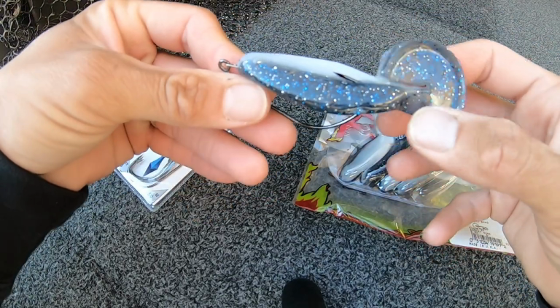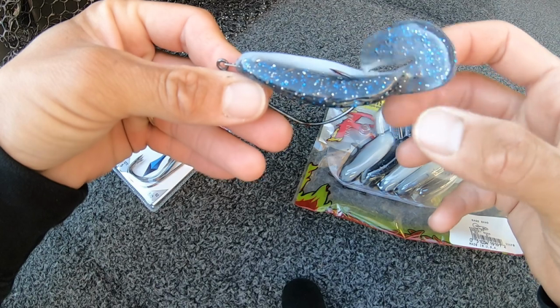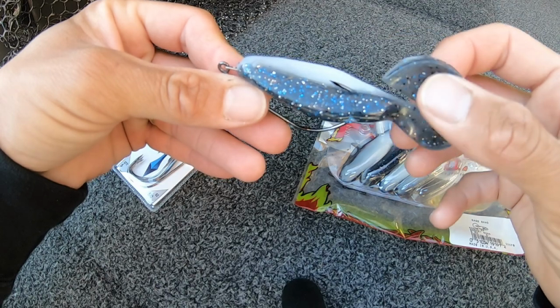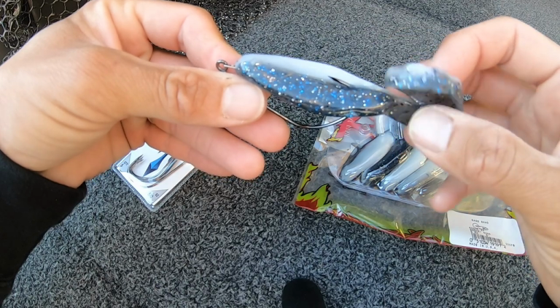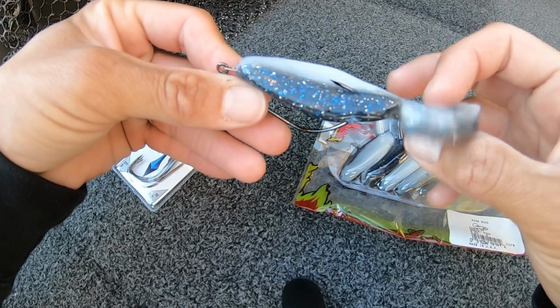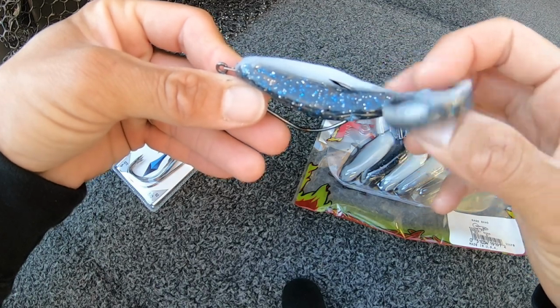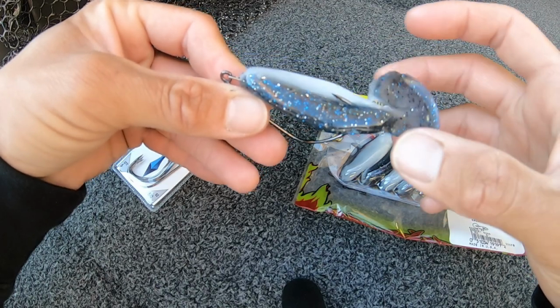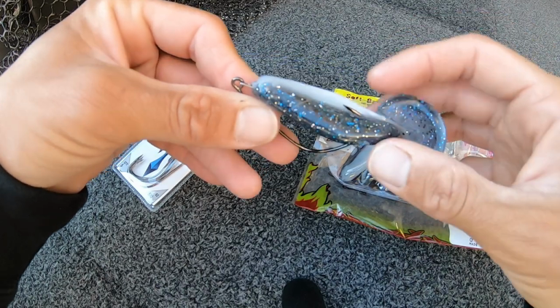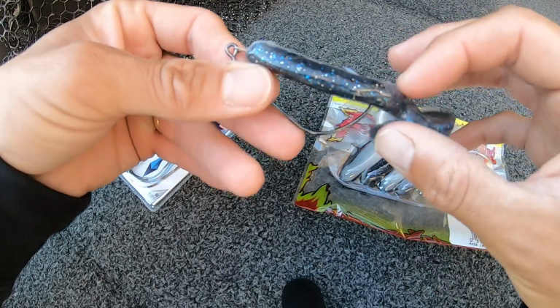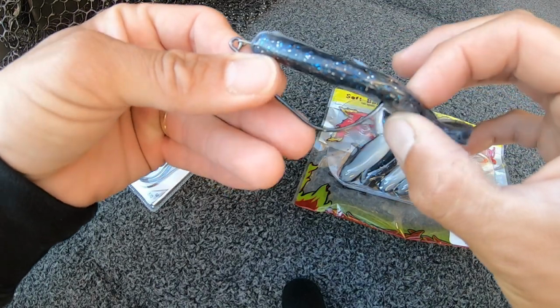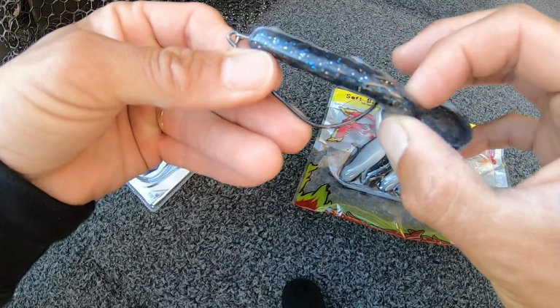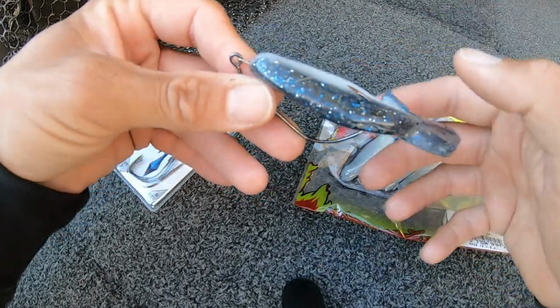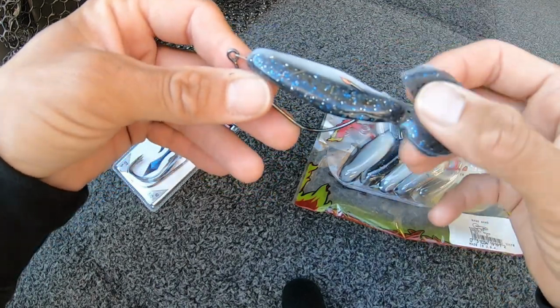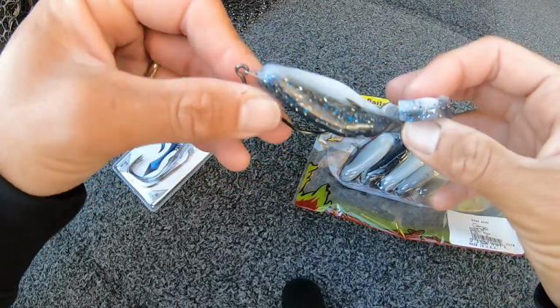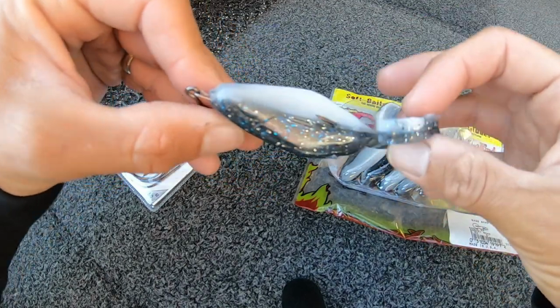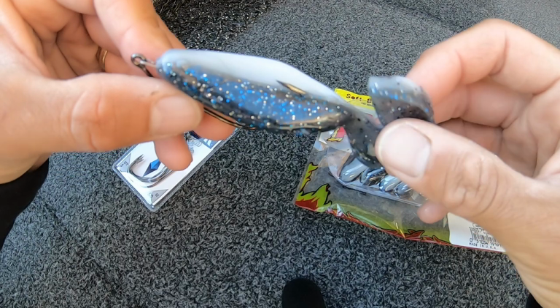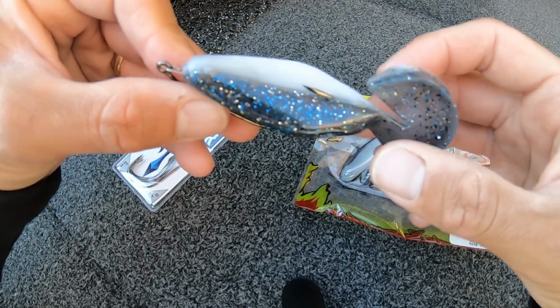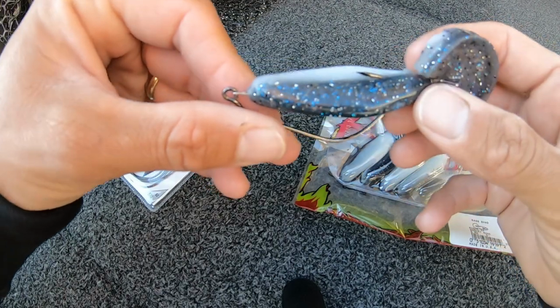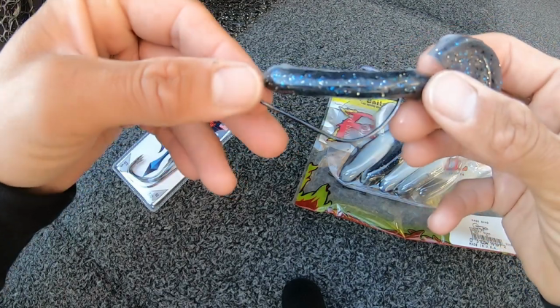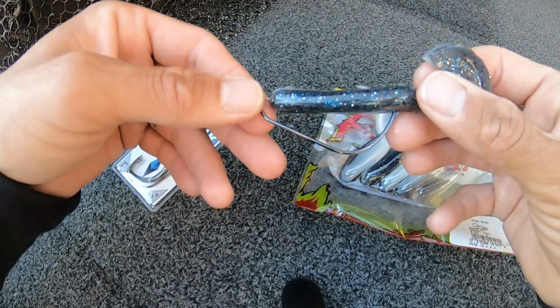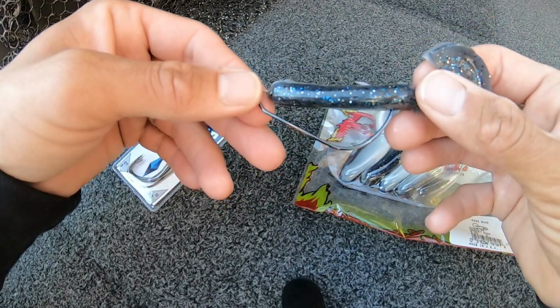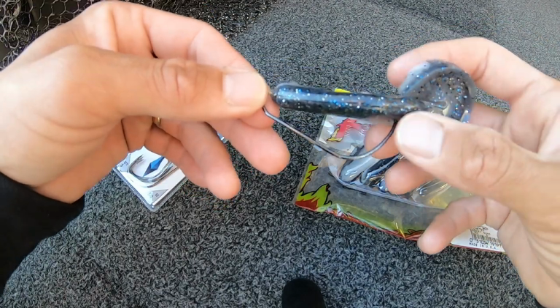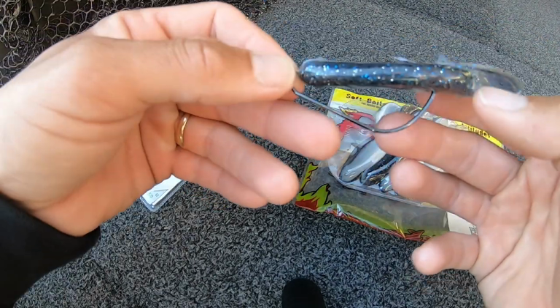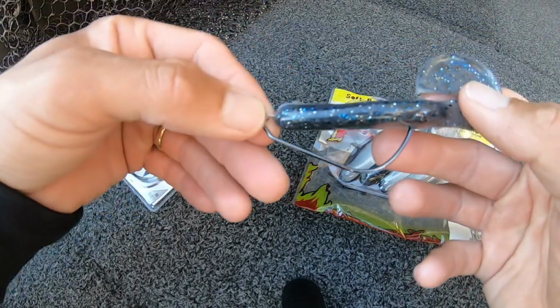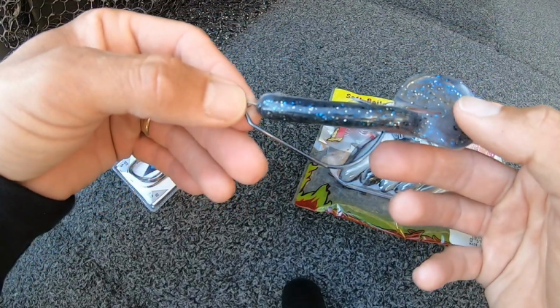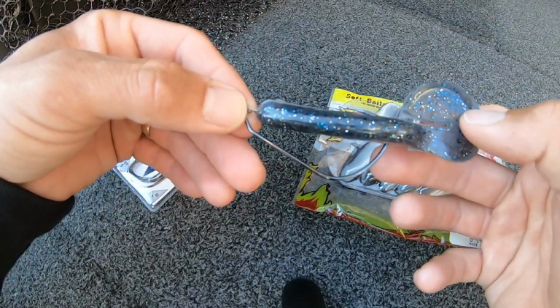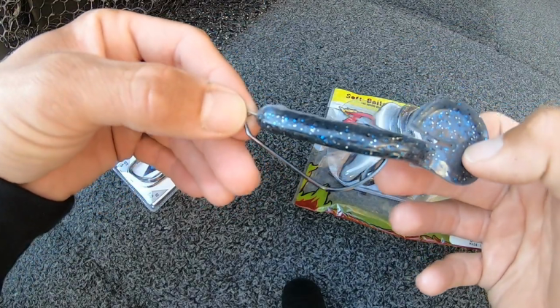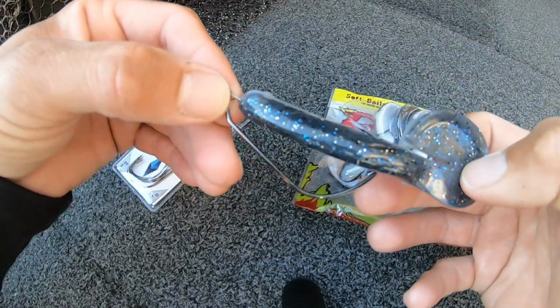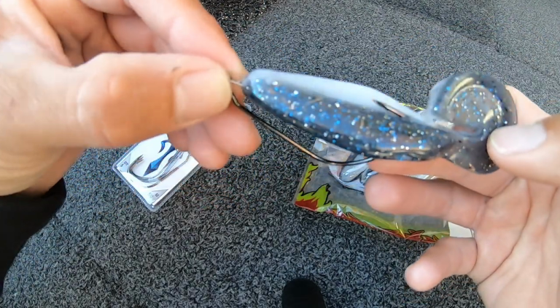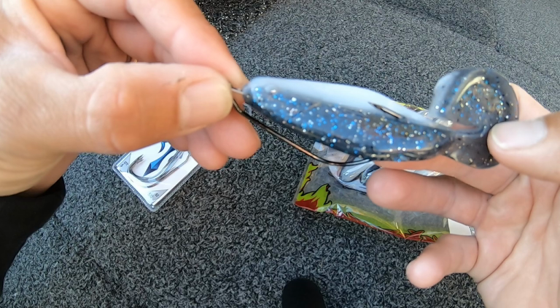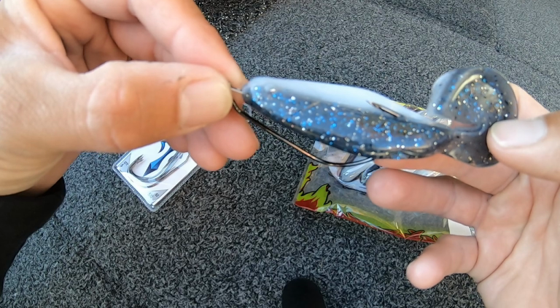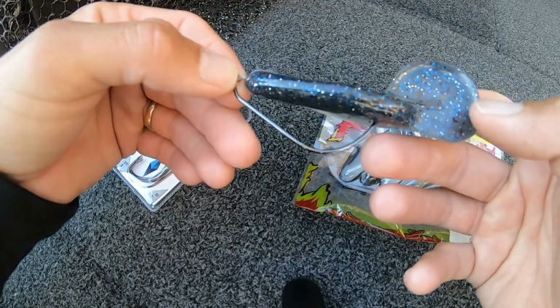This gives you the action similar to a Buzzbait — throws up a lot of water. Let's check out the action on the Raid Shad.